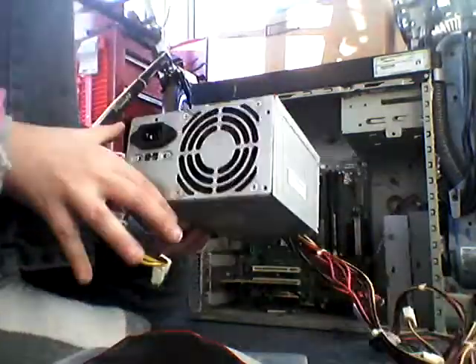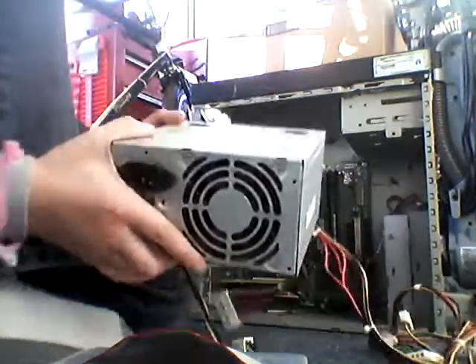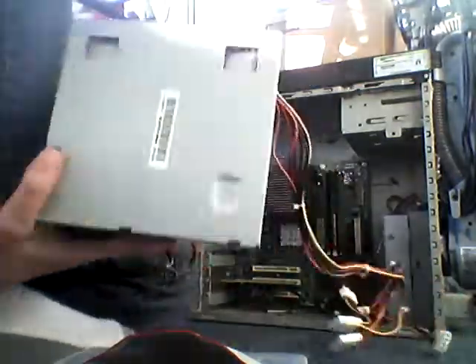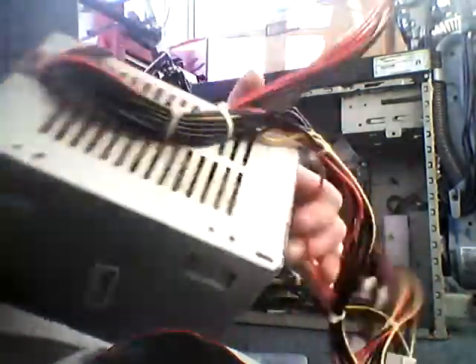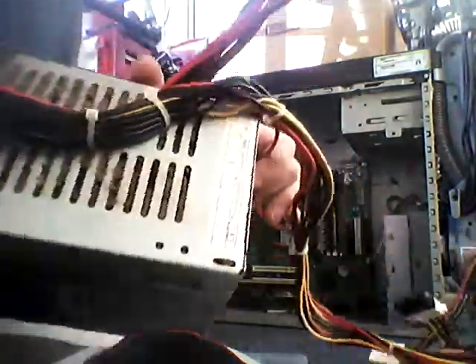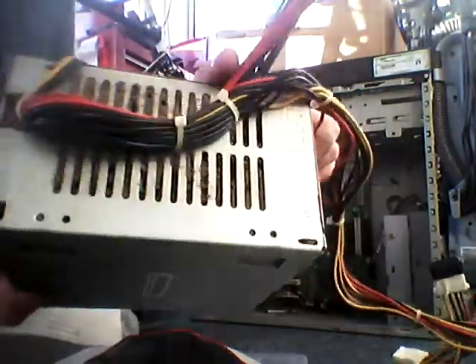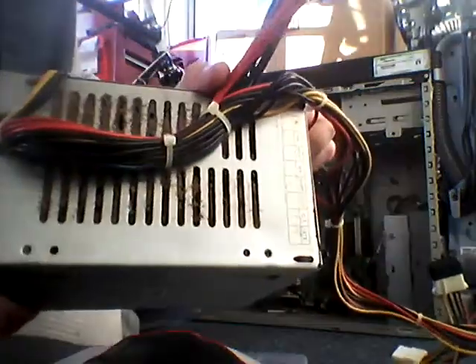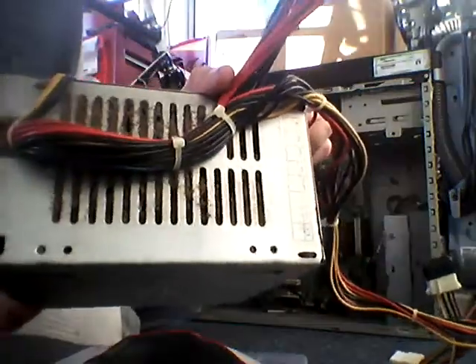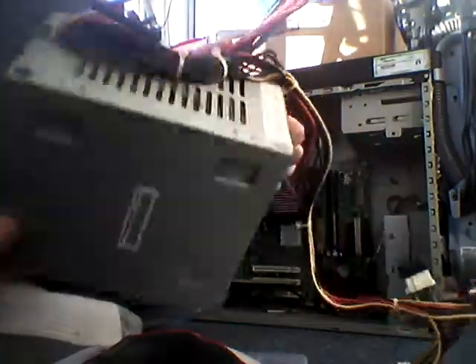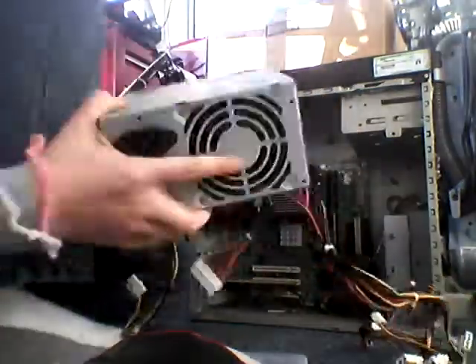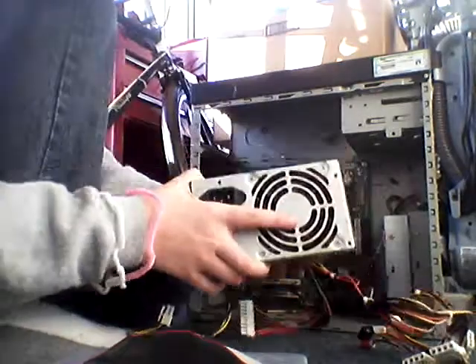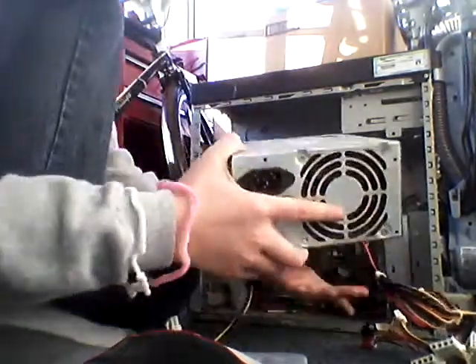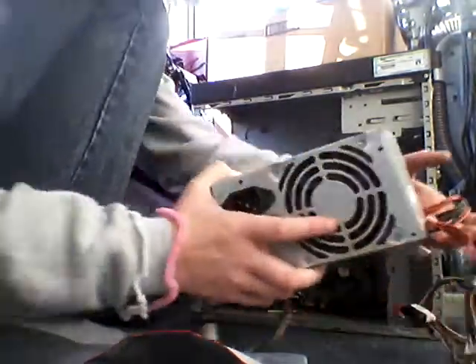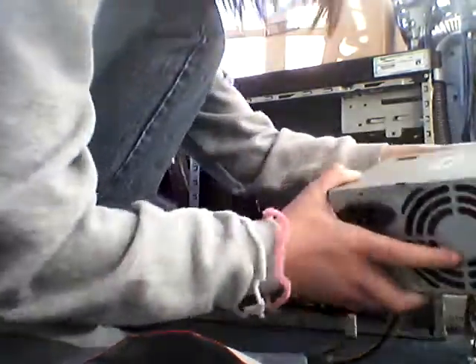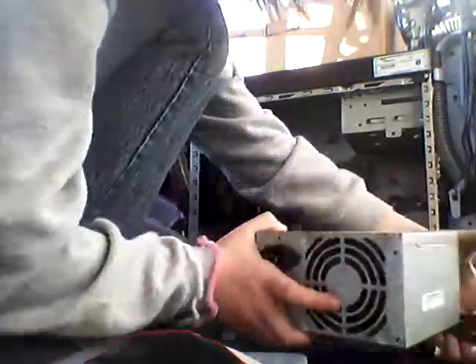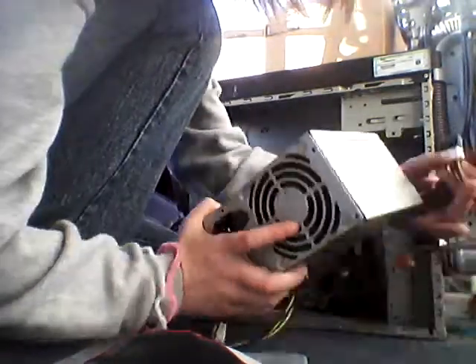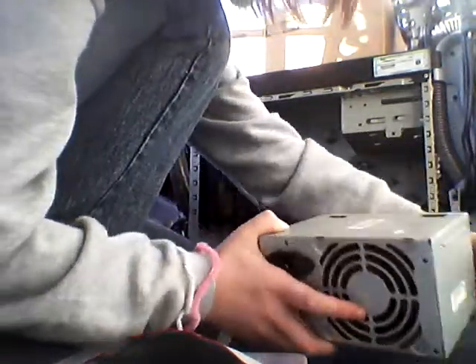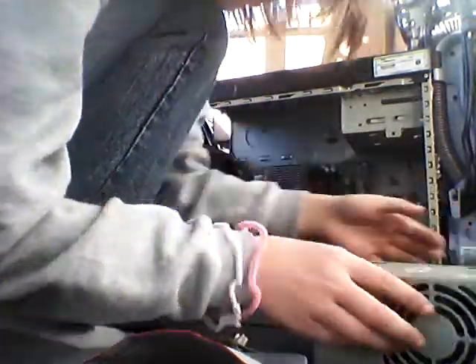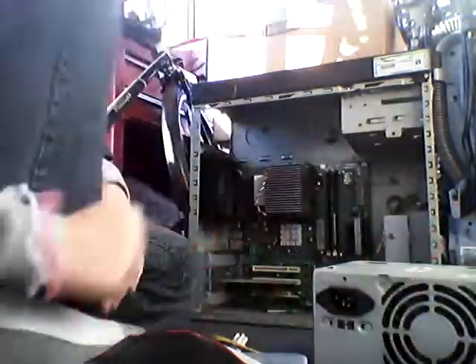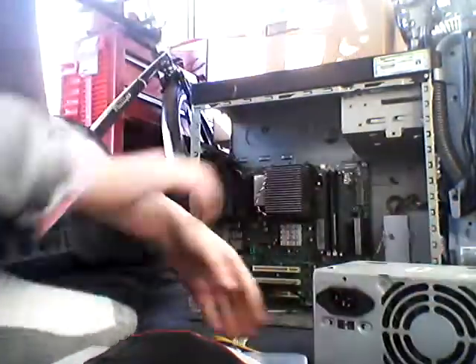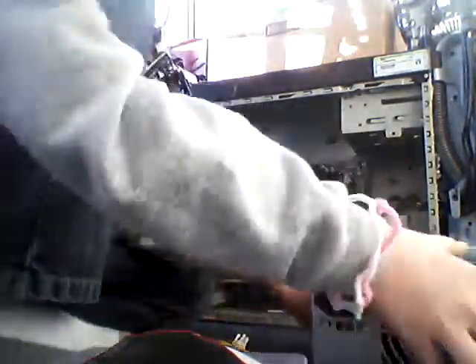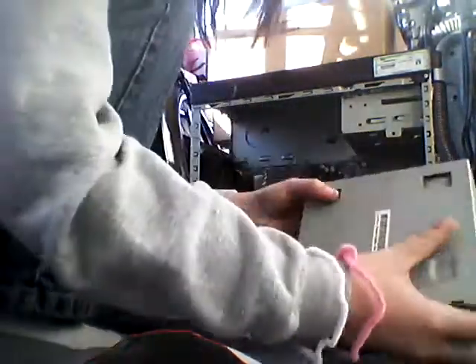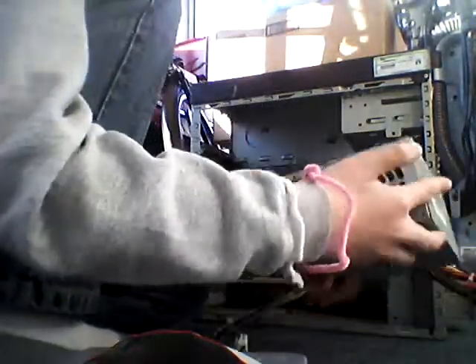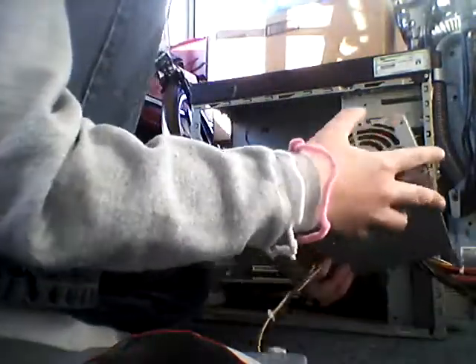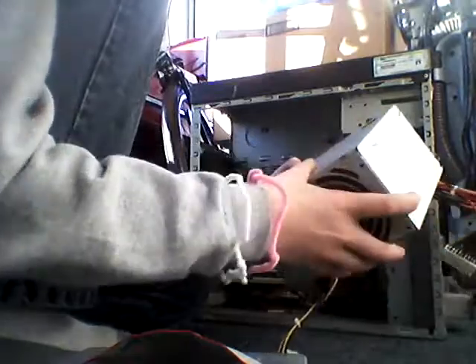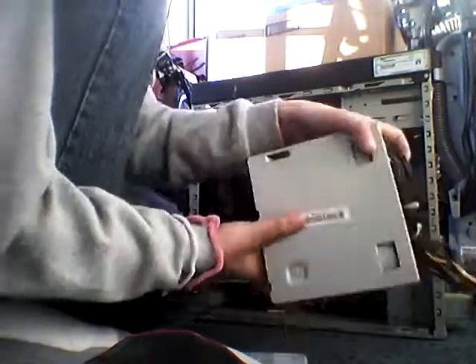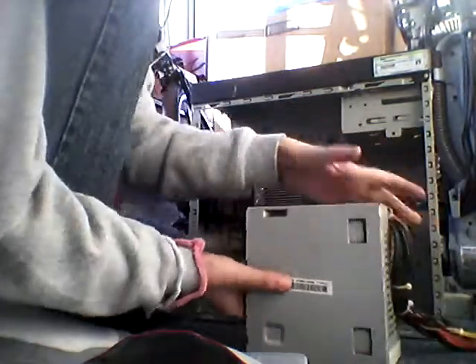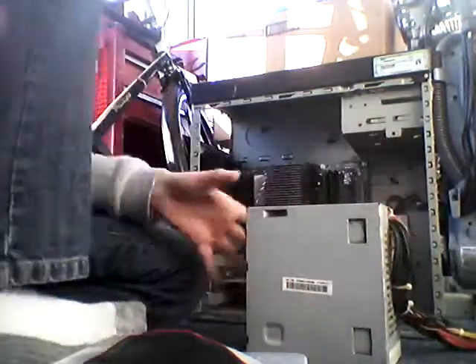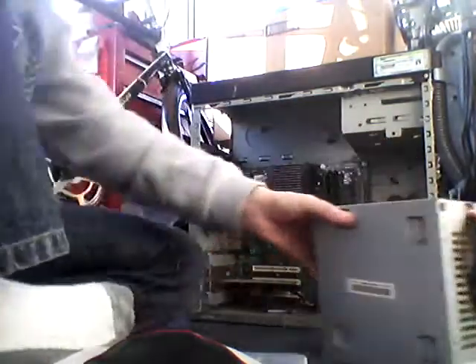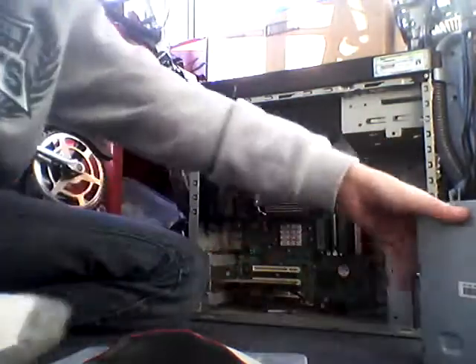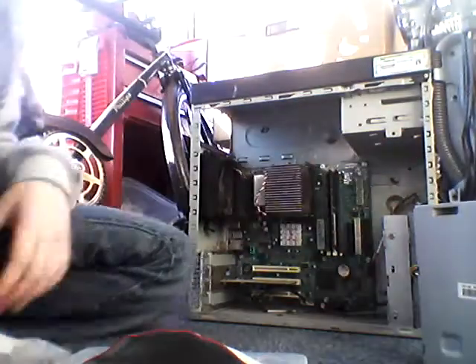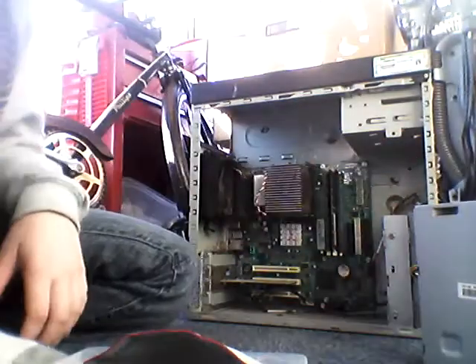That's the power supply with jumbled wires. As you can see, mine's pretty nasty. Just put that there — actually, I should probably put it about like that. Put that over there.